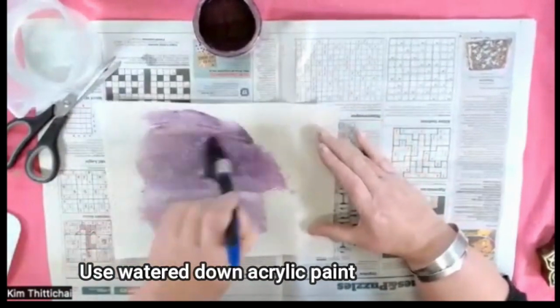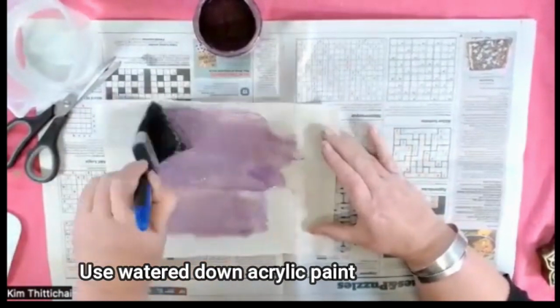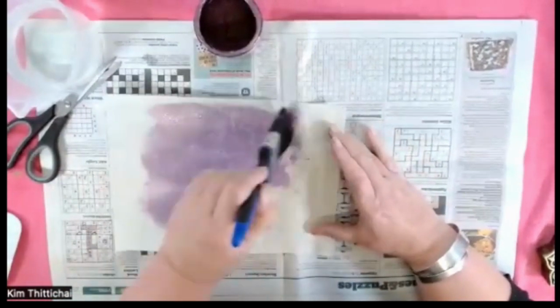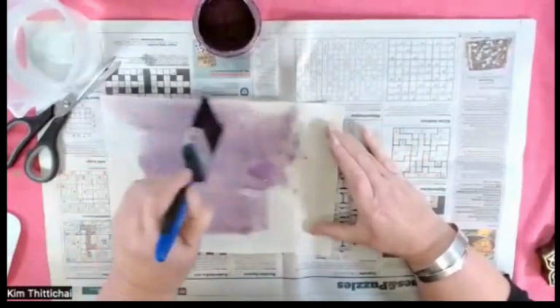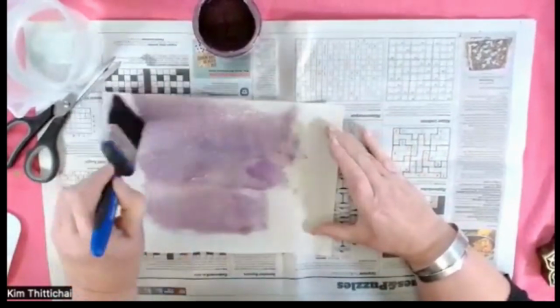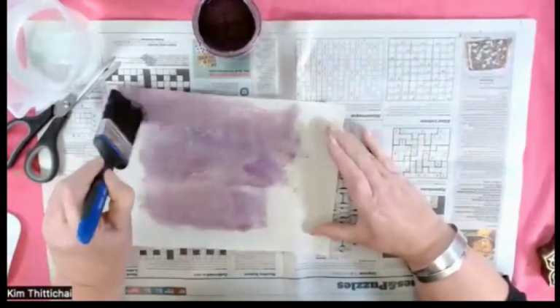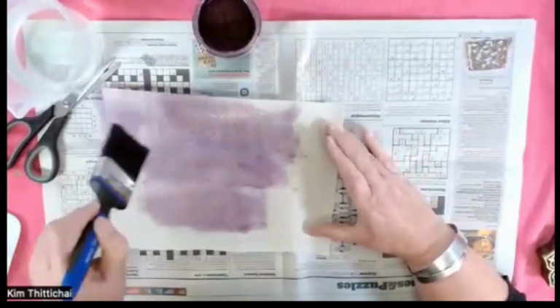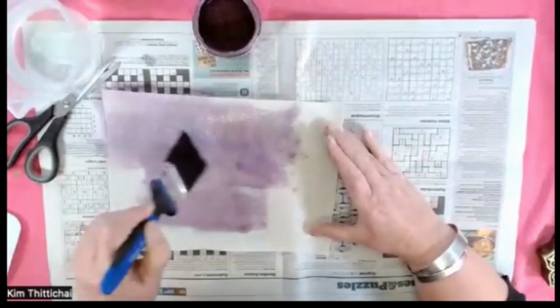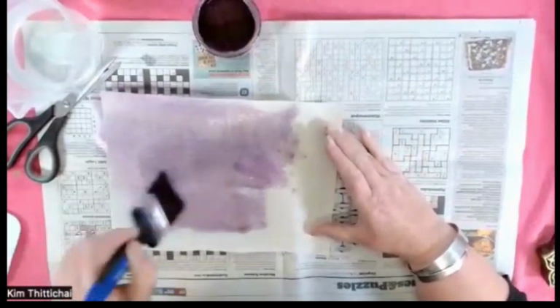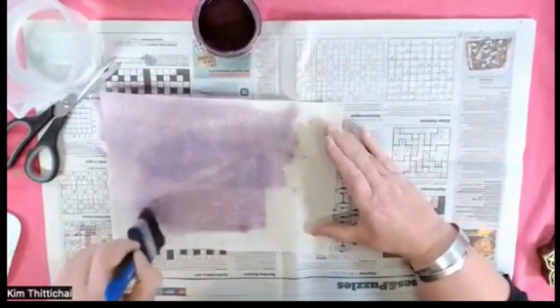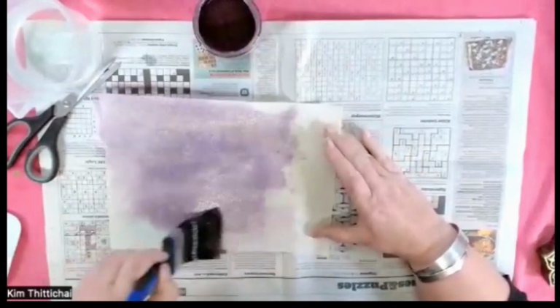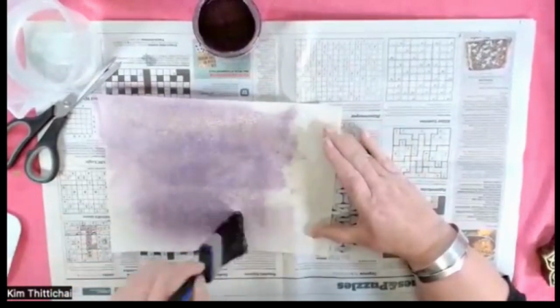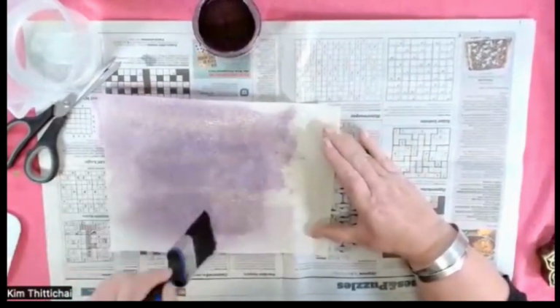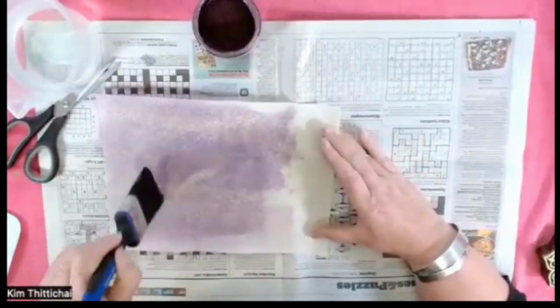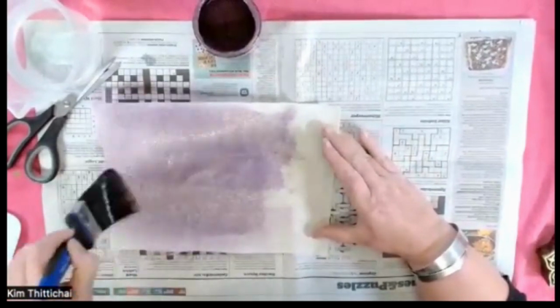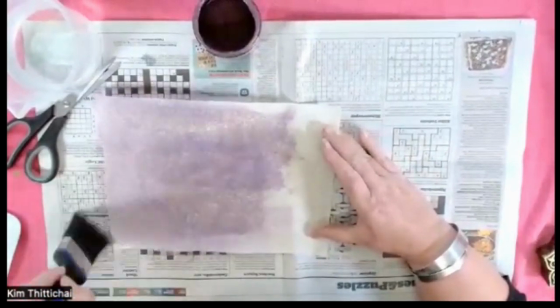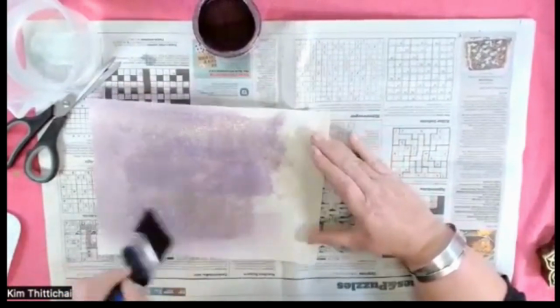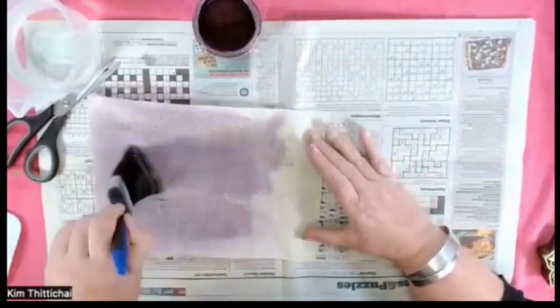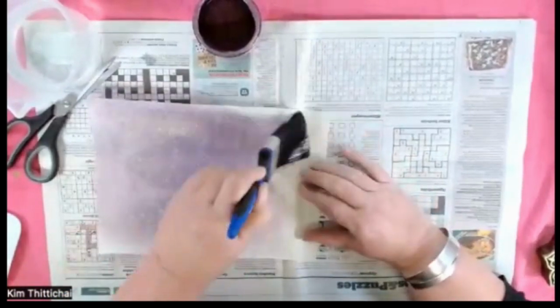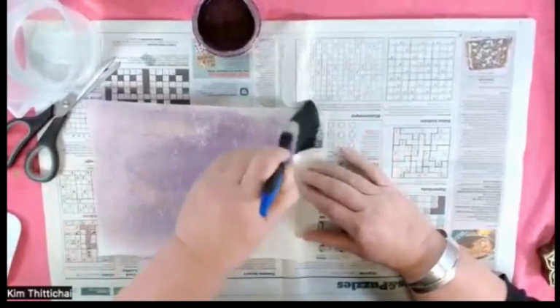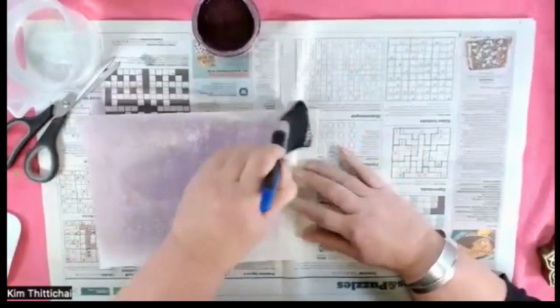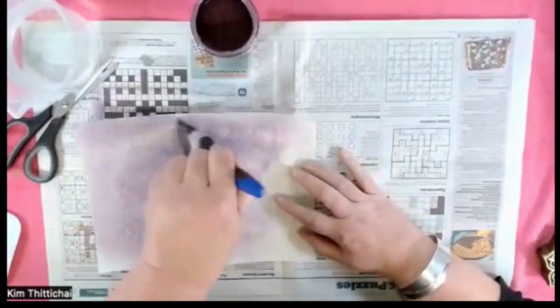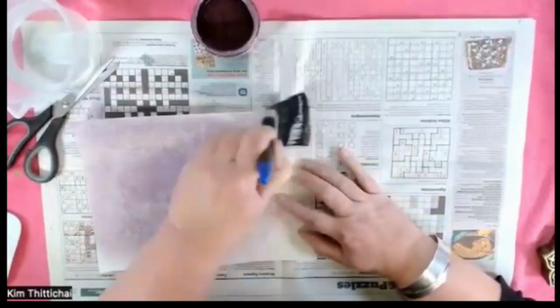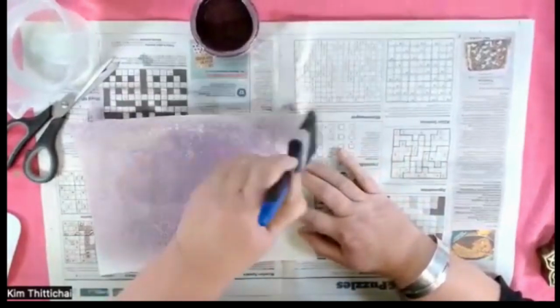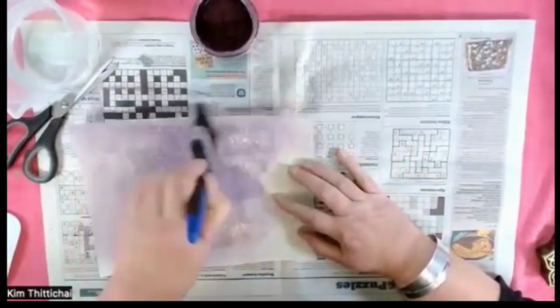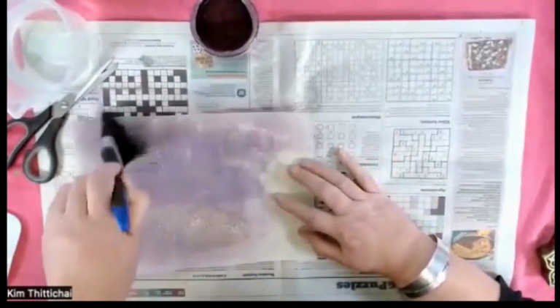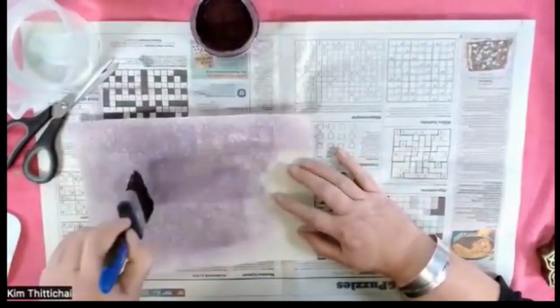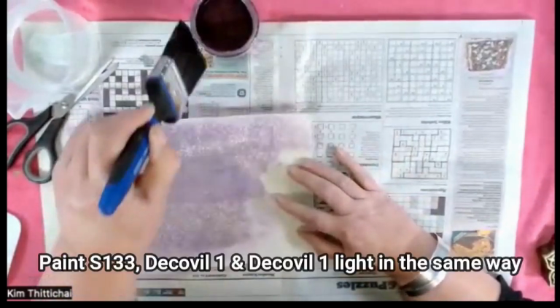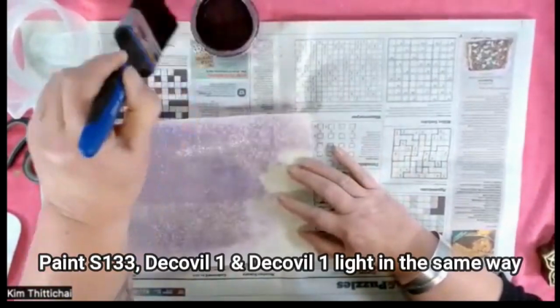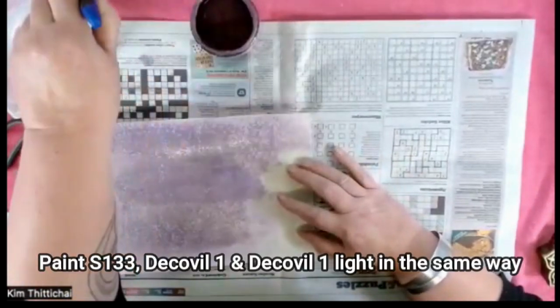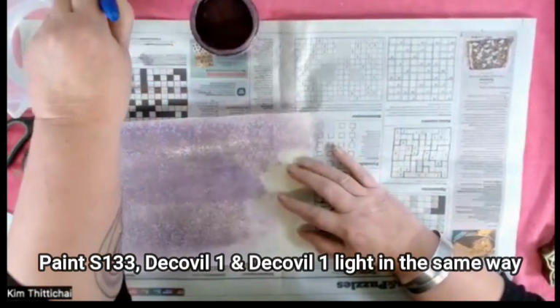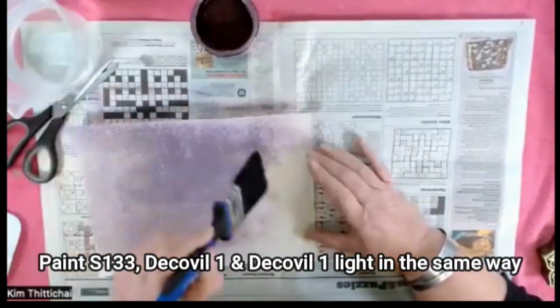I can't stress enough how important it is for the paint to be thin. If the paint's too thick, it will look glorious, but of course it'll clog up the glue and then whatever you pop onto it to stick on it won't. Which will be terribly annoying.